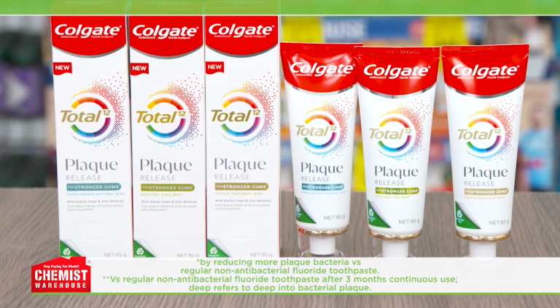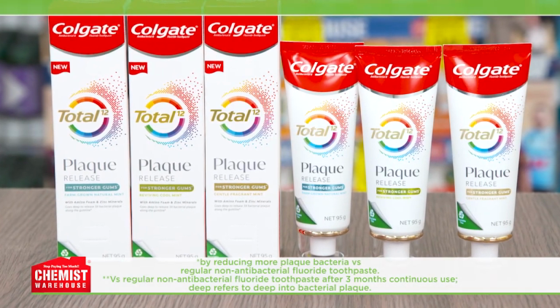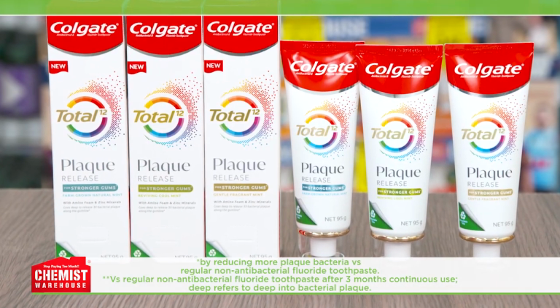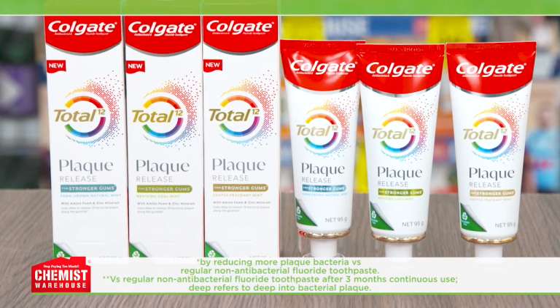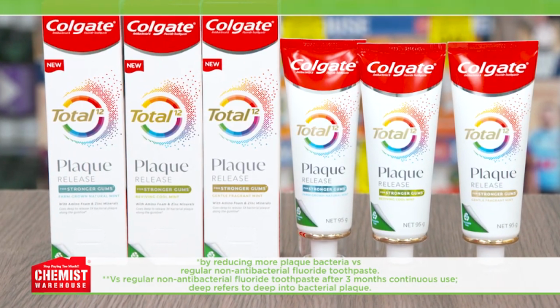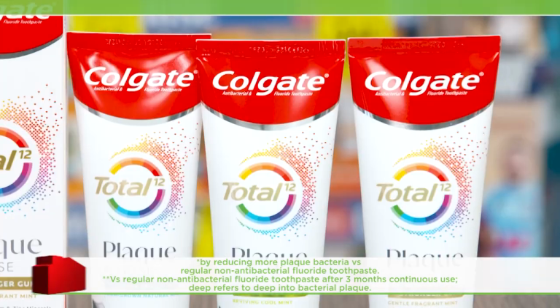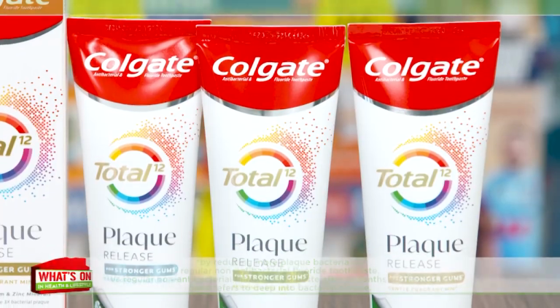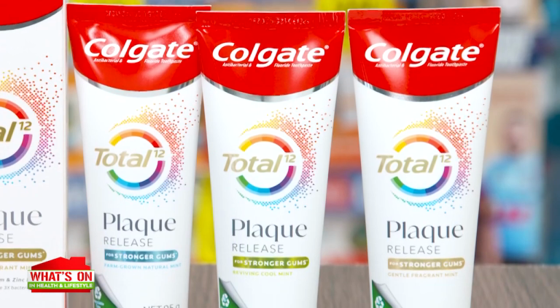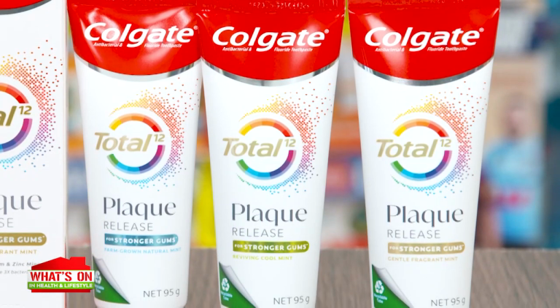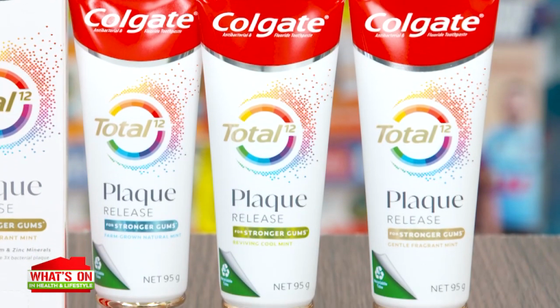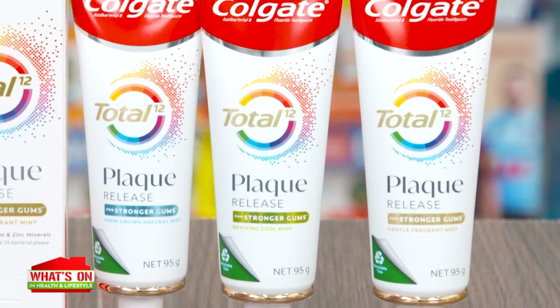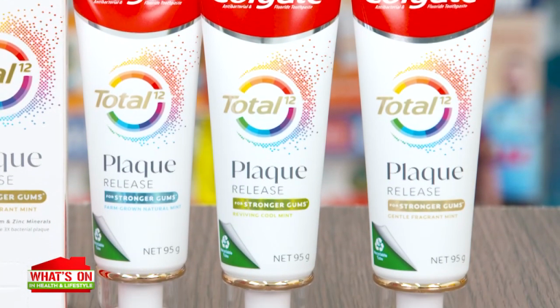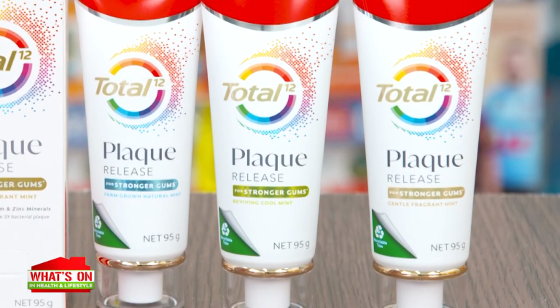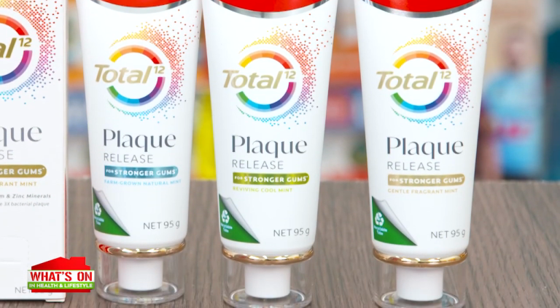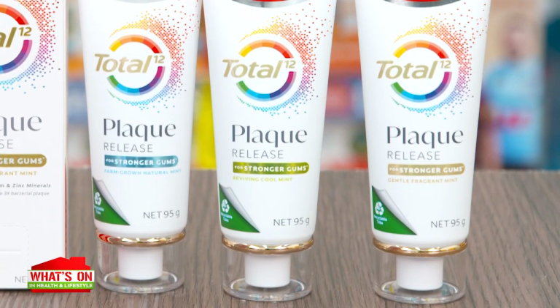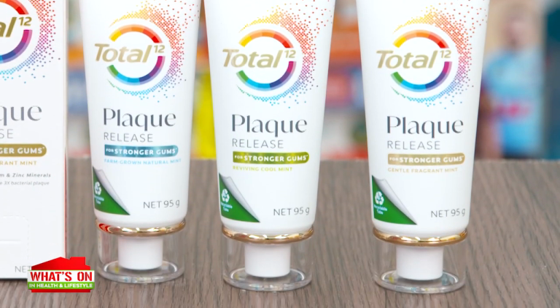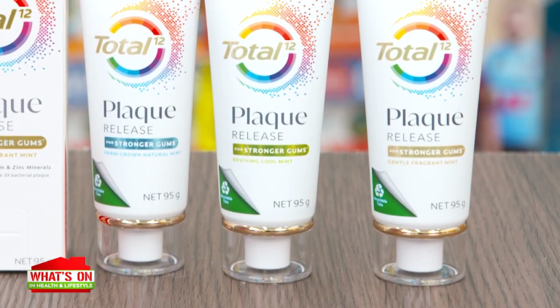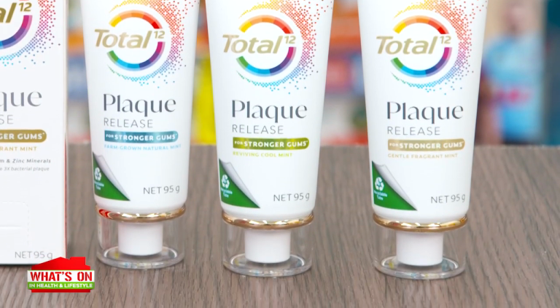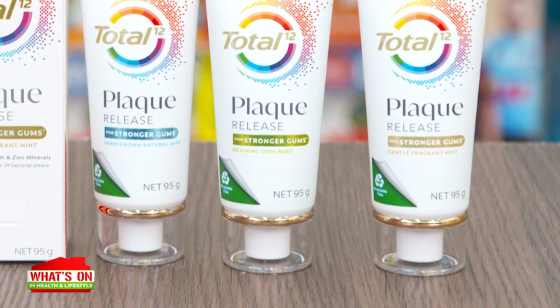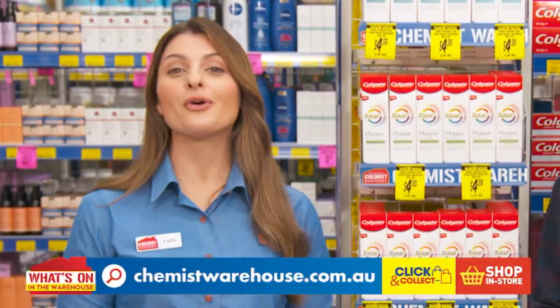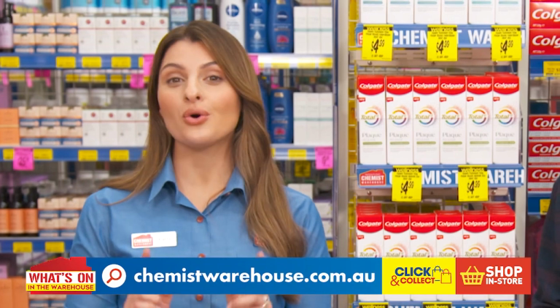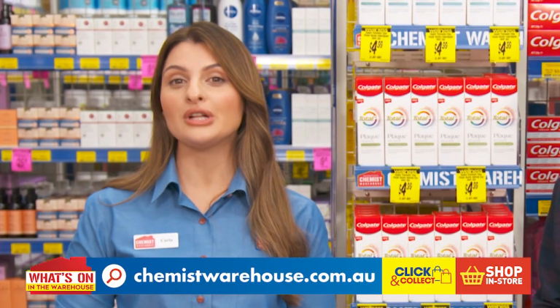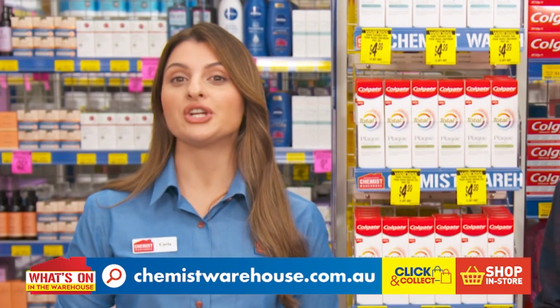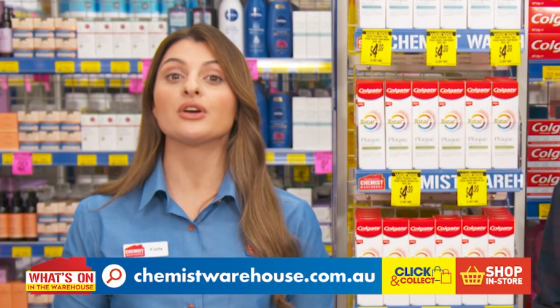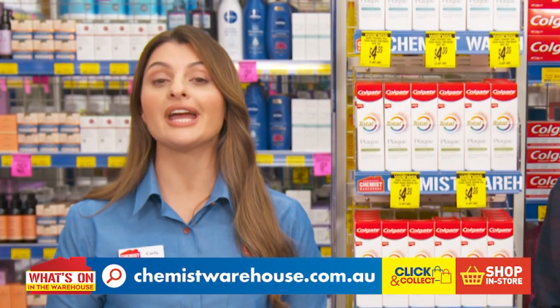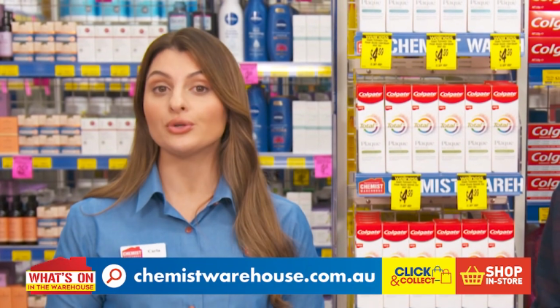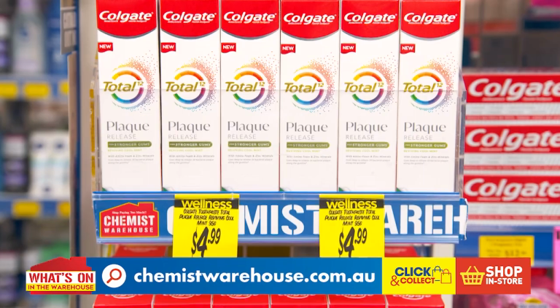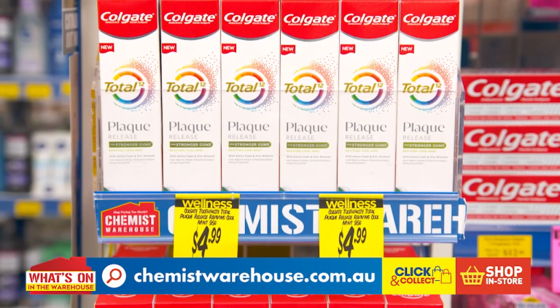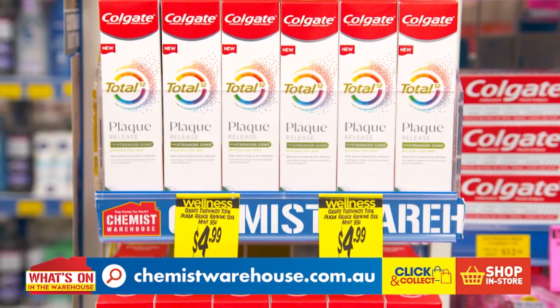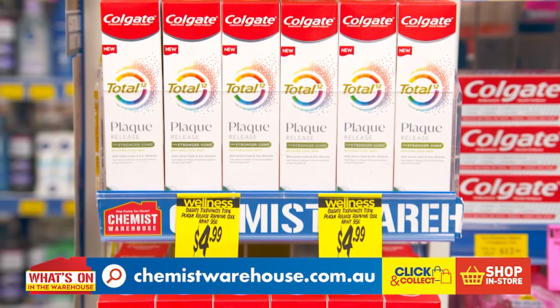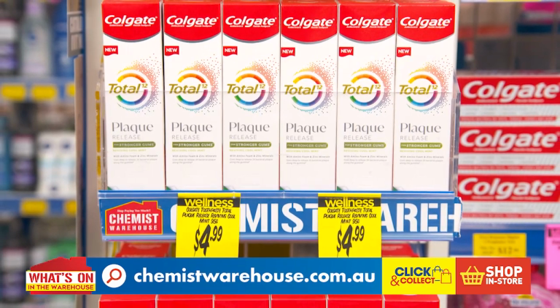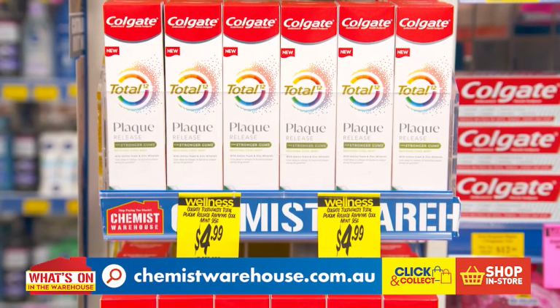Love the three flavours and that packaging — the unique touch and feel of the tube, the beautiful double-layered cap — it'll look great in the bathroom. Upgrade your oral hygiene with the Colgate Total Plaque Release toothpaste. It's just $4.99.